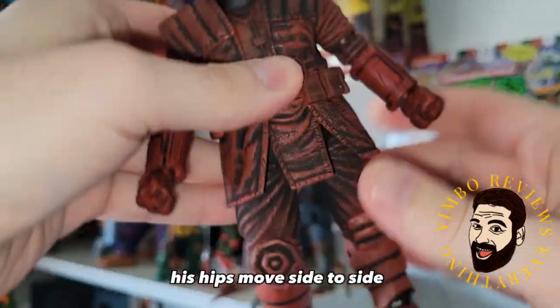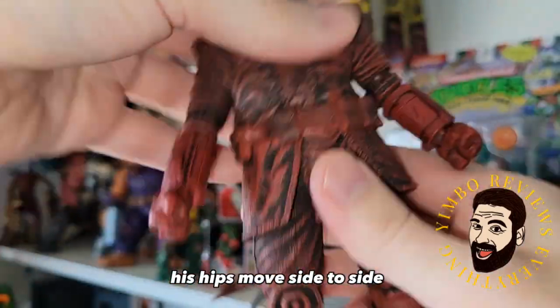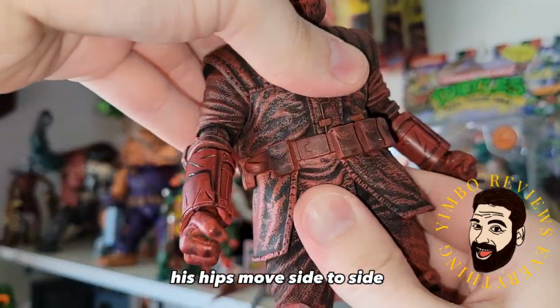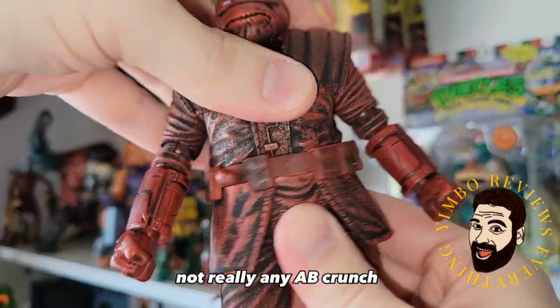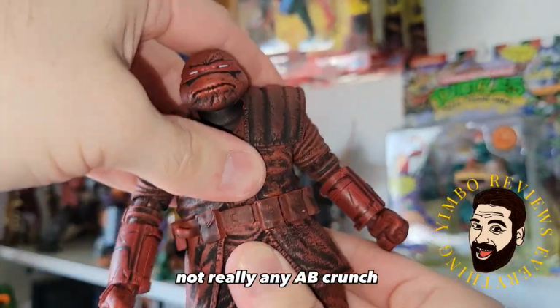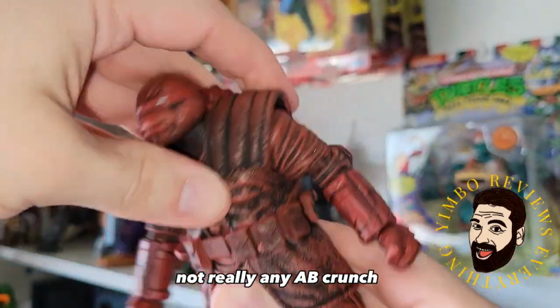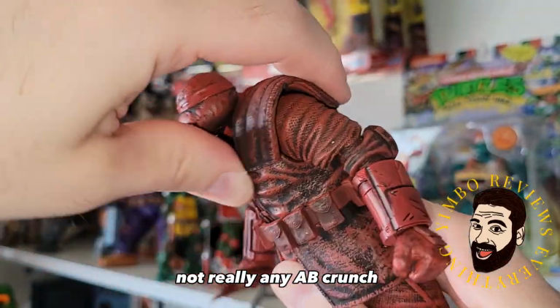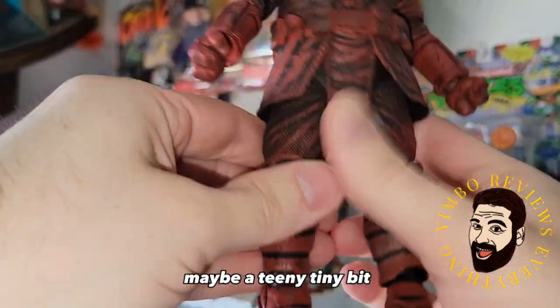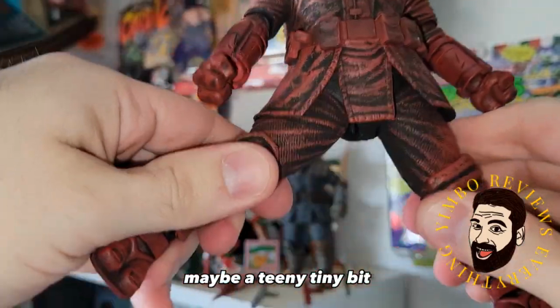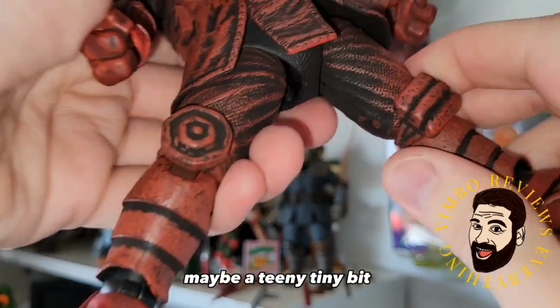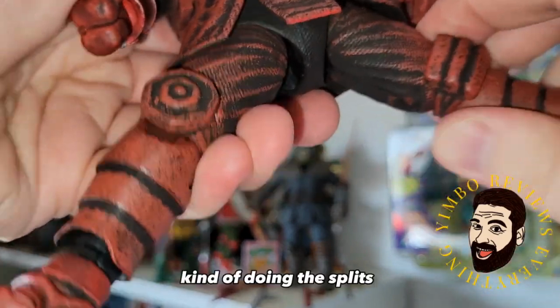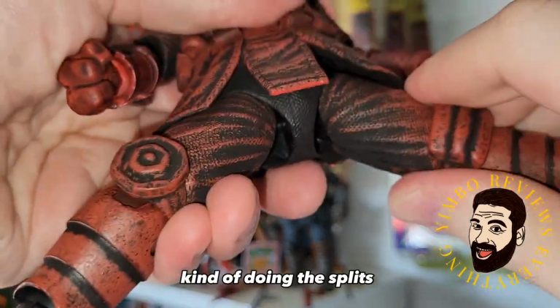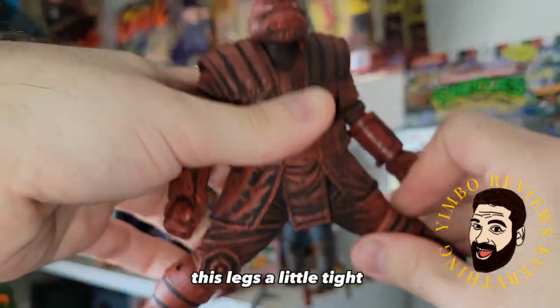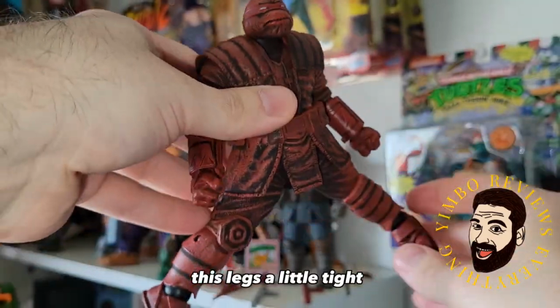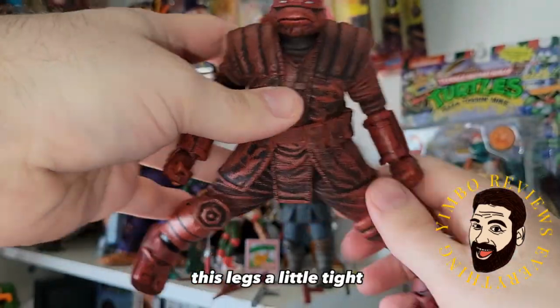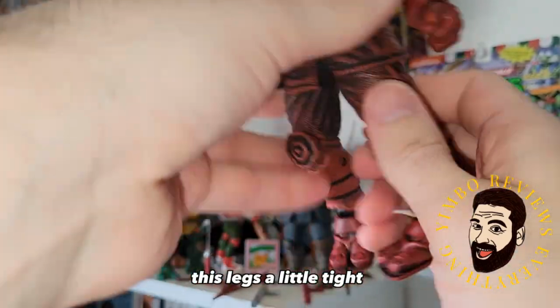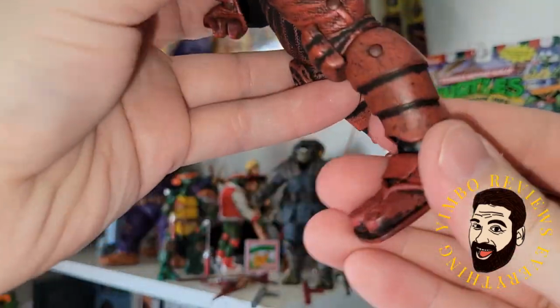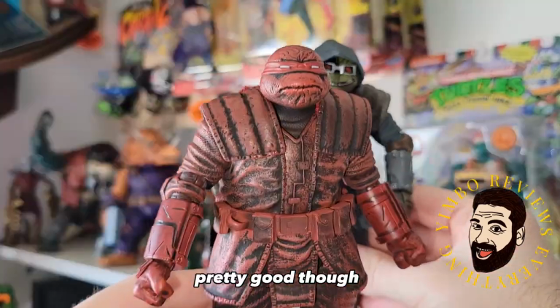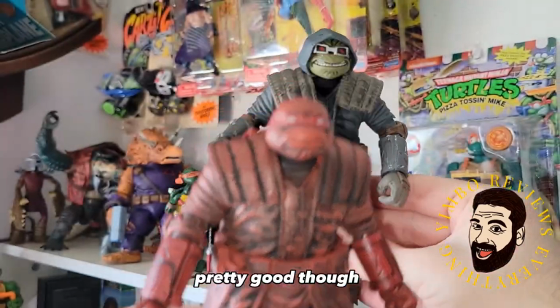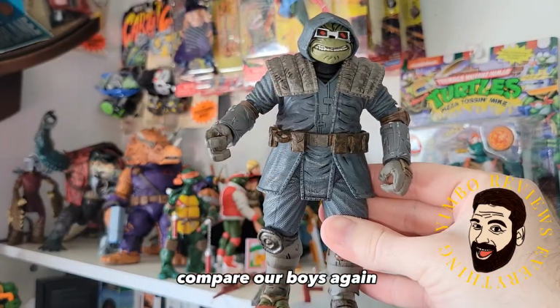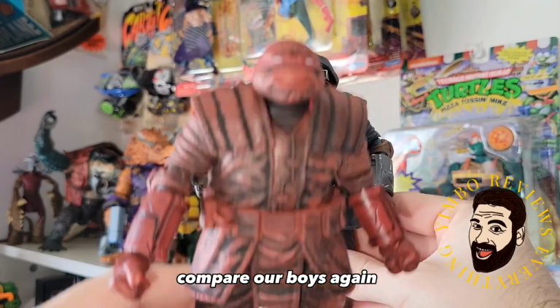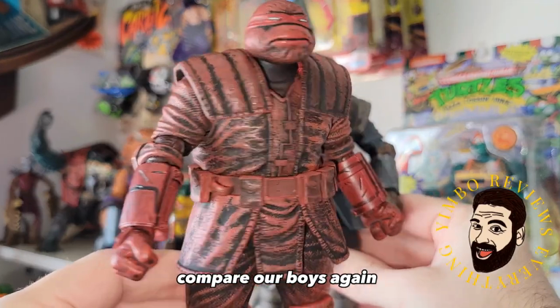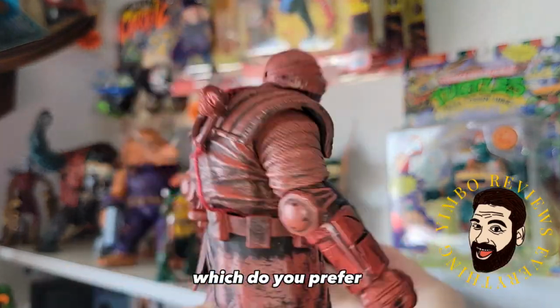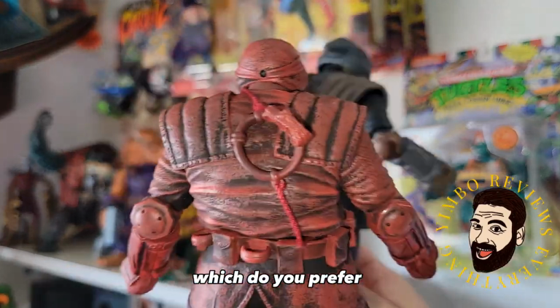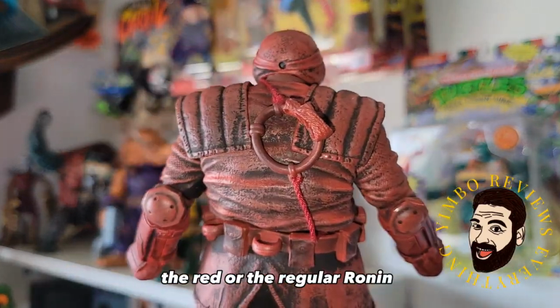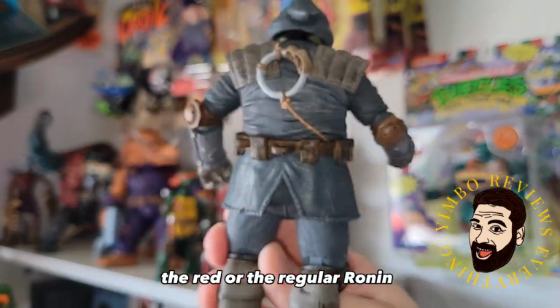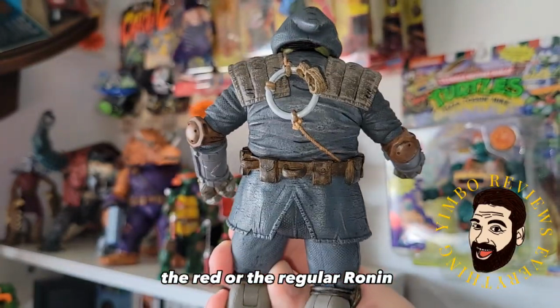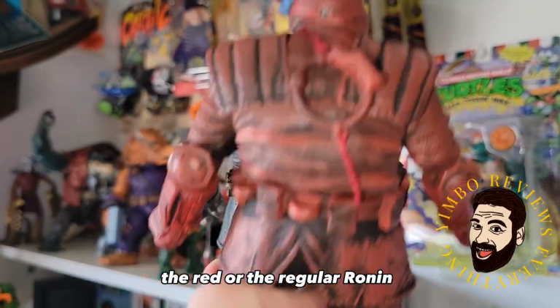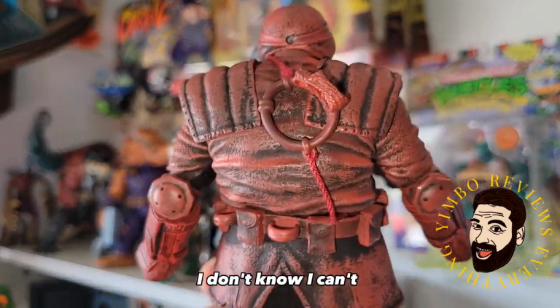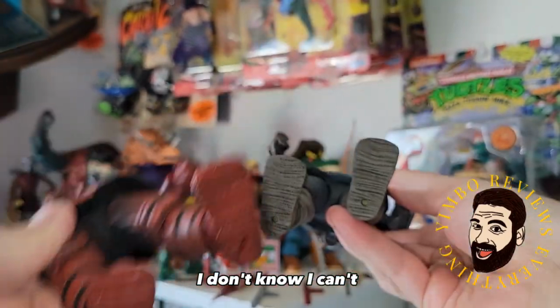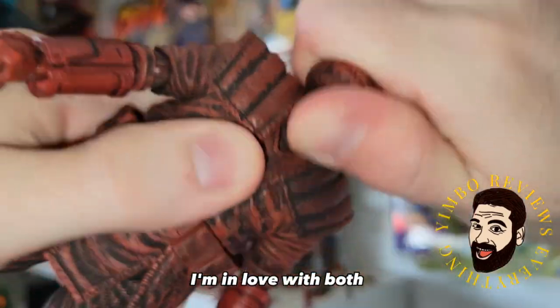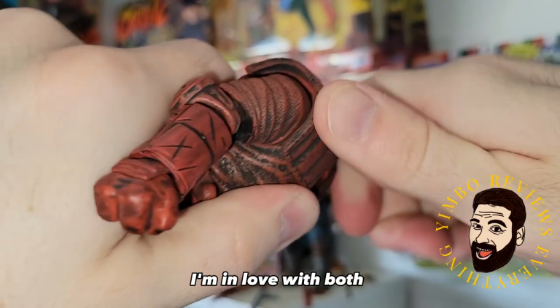His hips move side to side, not really any ab crunch — maybe a teeny tiny bit. Kinda doing the splits, this leg's a little tight. Pretty good though. Compare our boys again — which do you prefer, the Red or the regular Ronin? I can't decide, I'm in love with both.